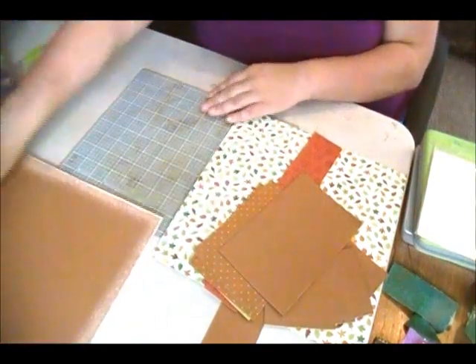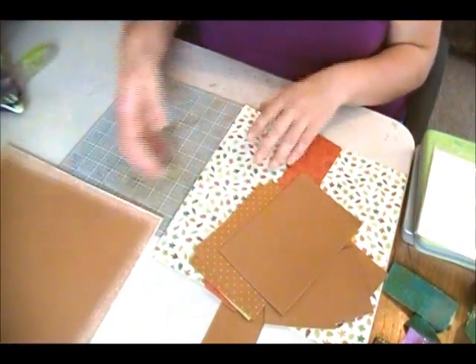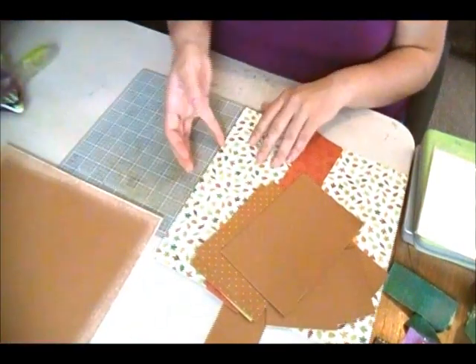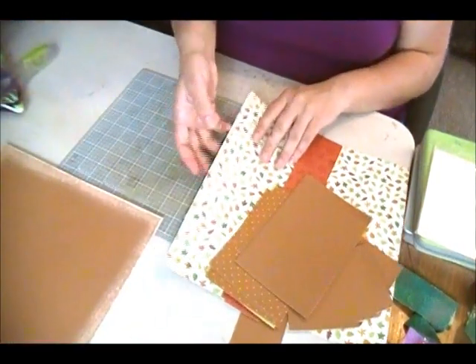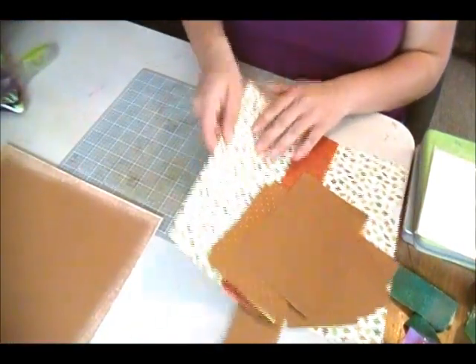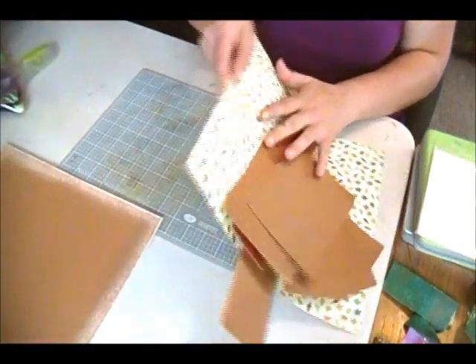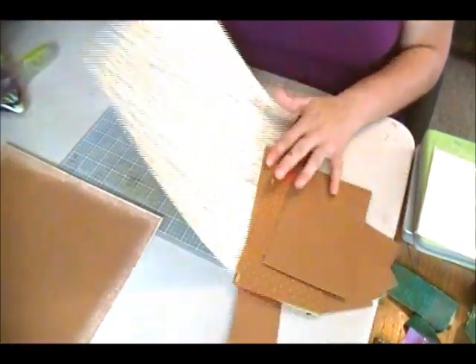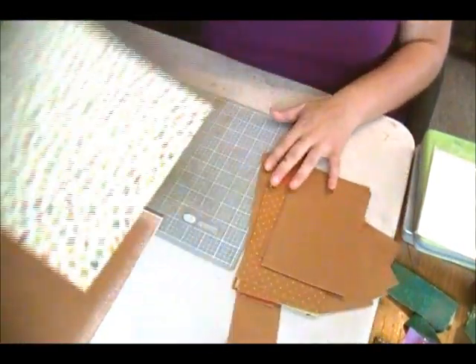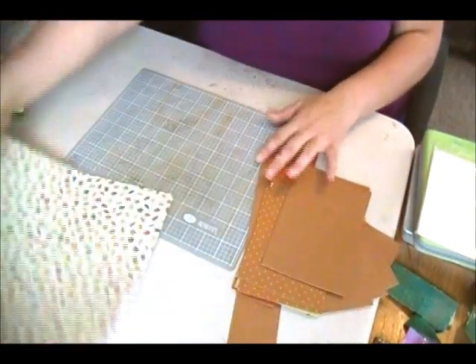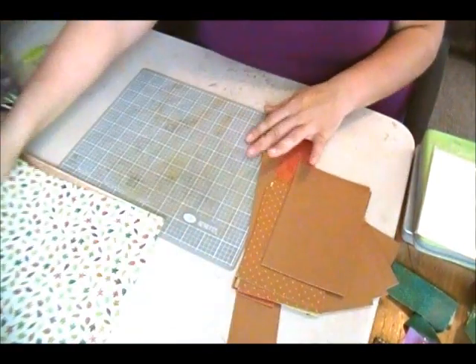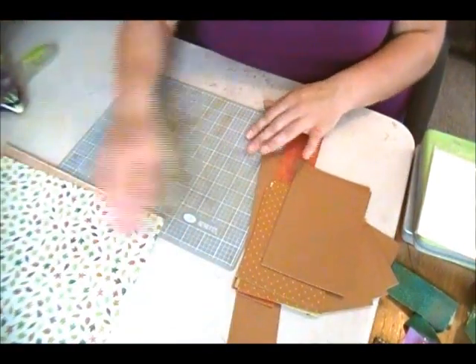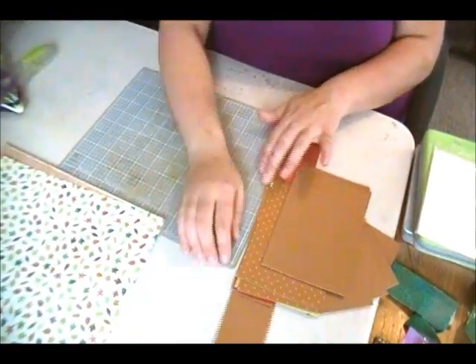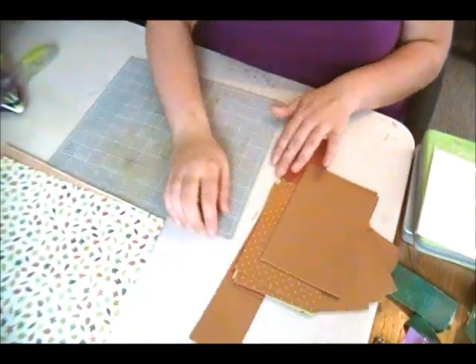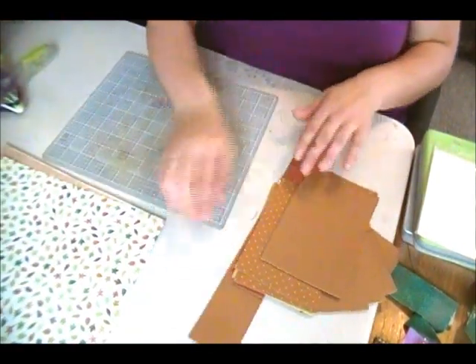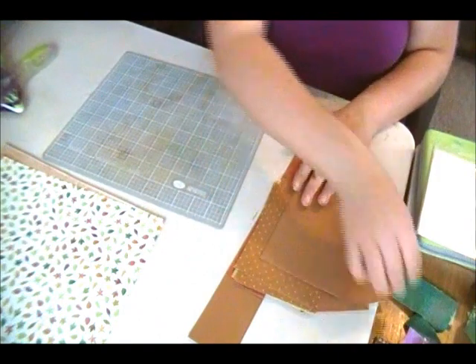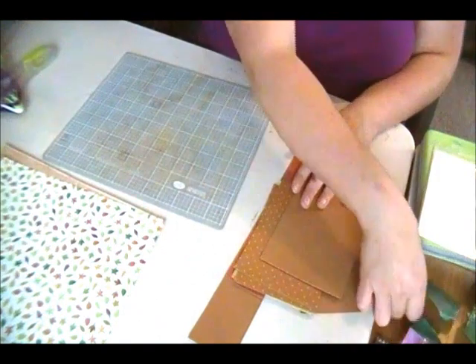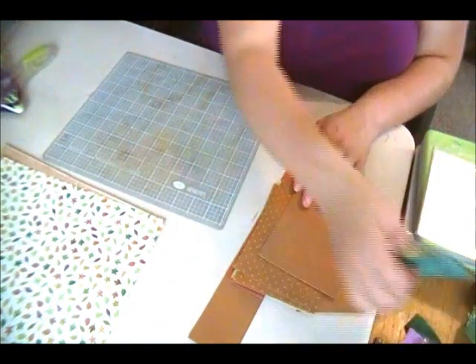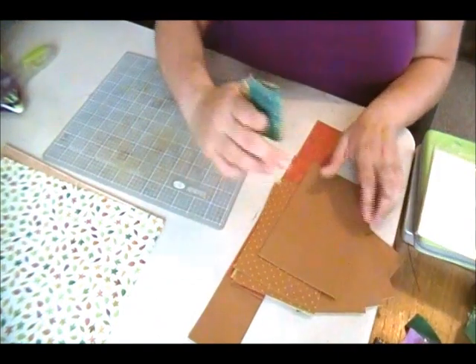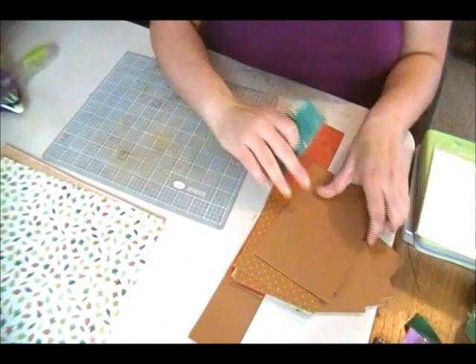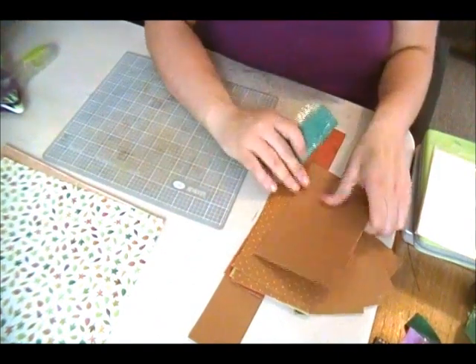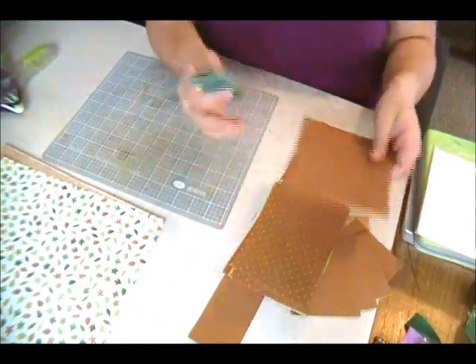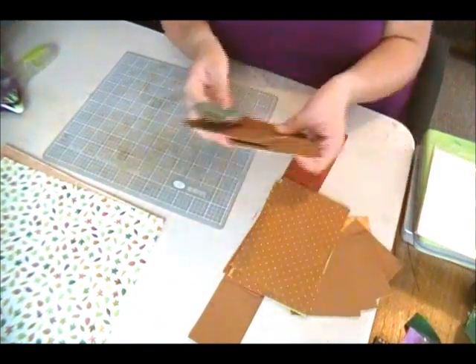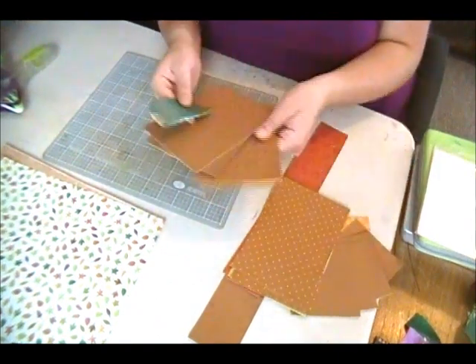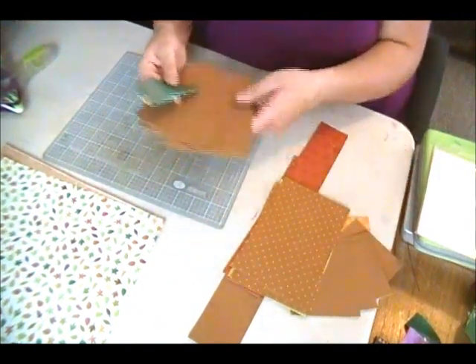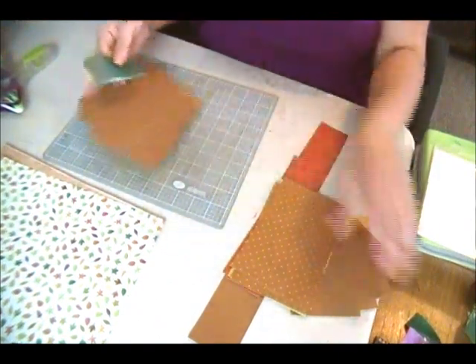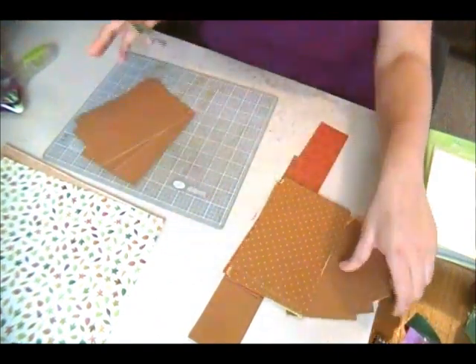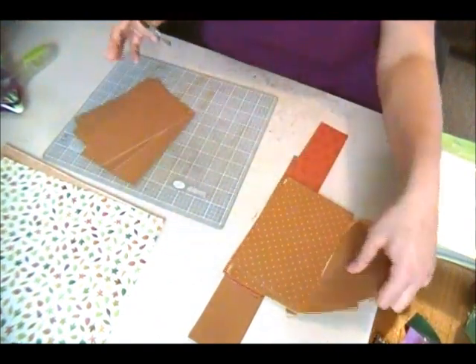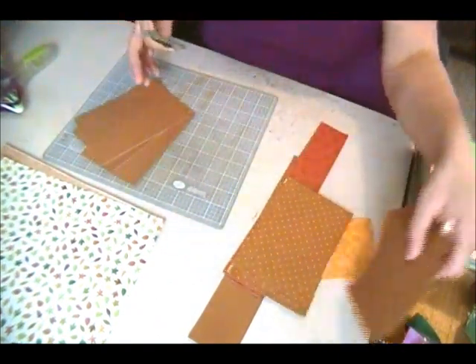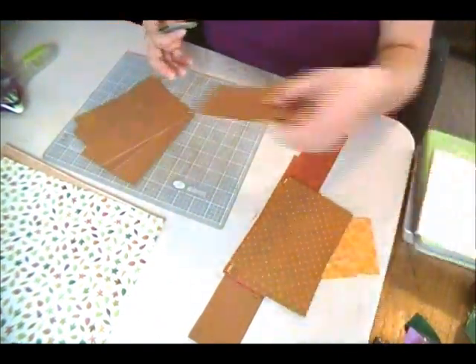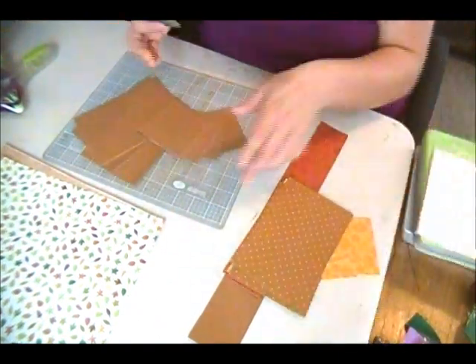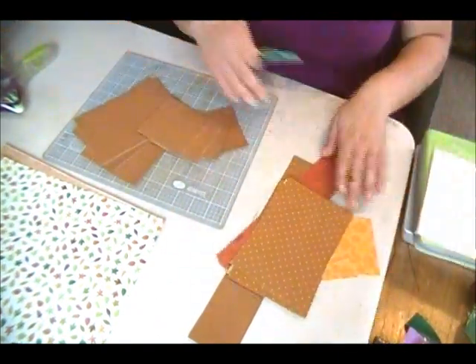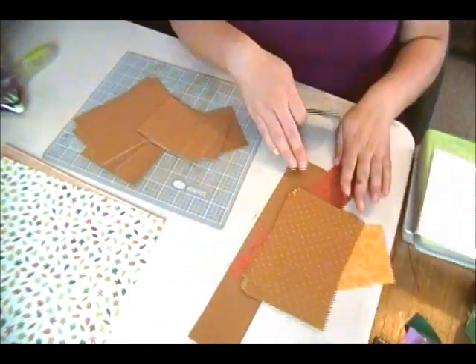So to get started I am going to take some sandpaper and sand around the edges of my other pieces of the chocolate box.